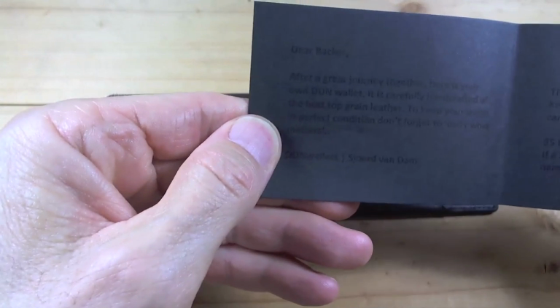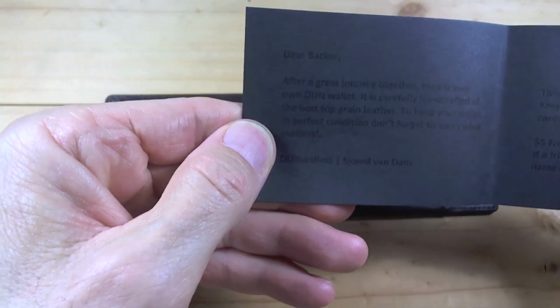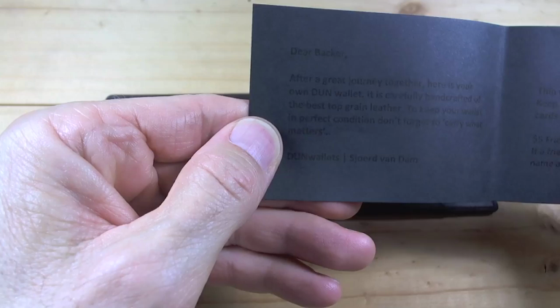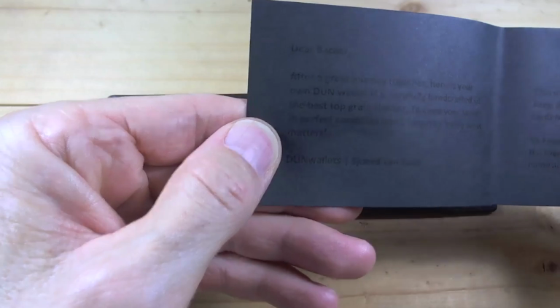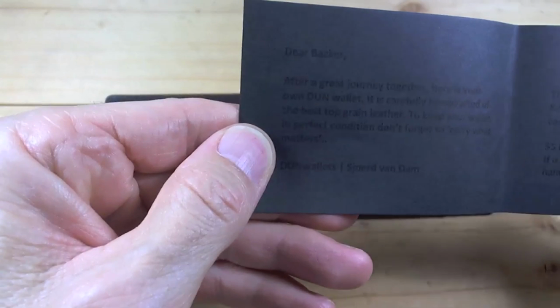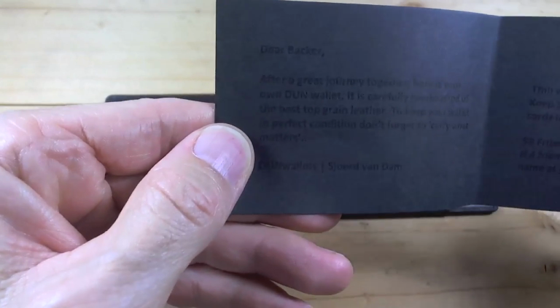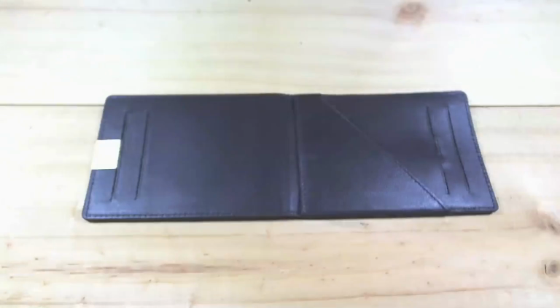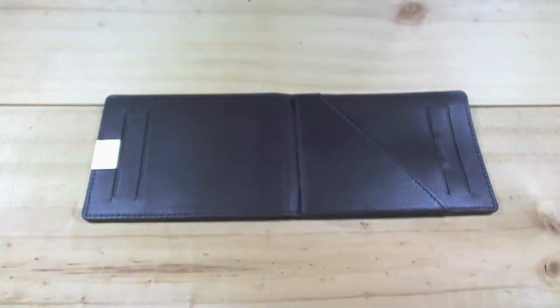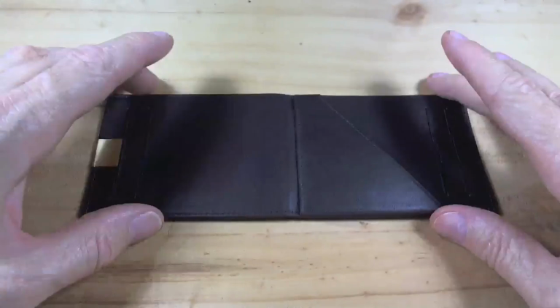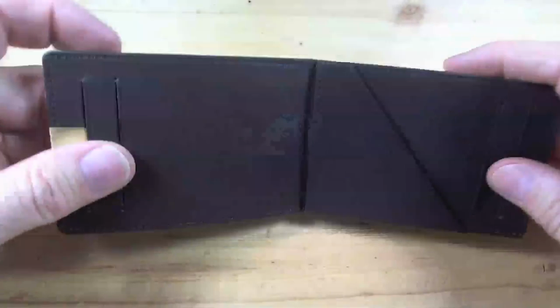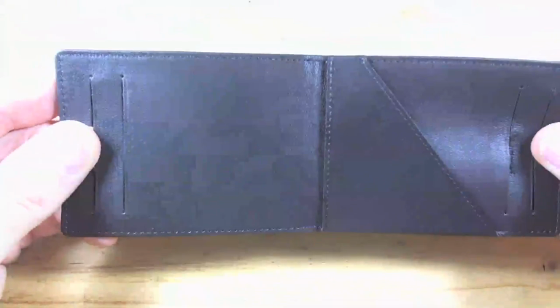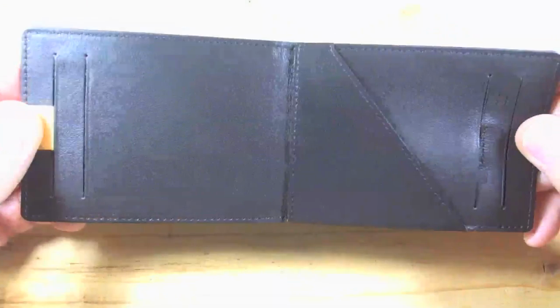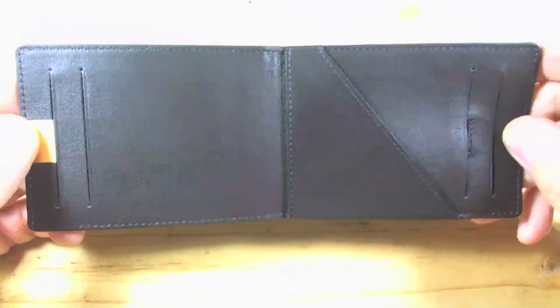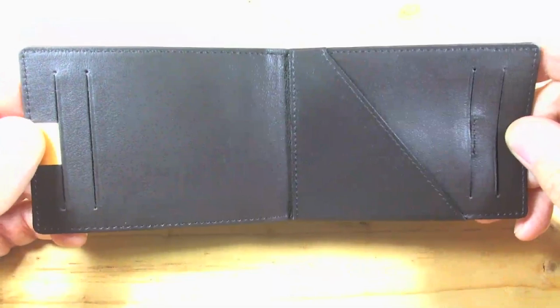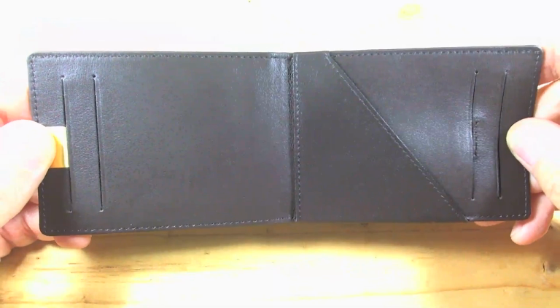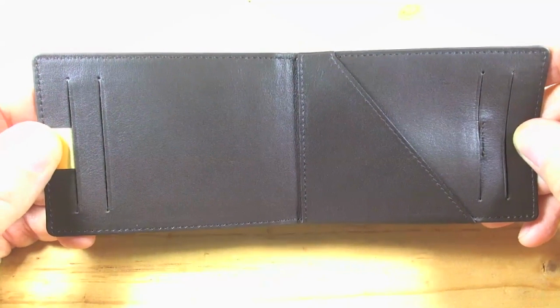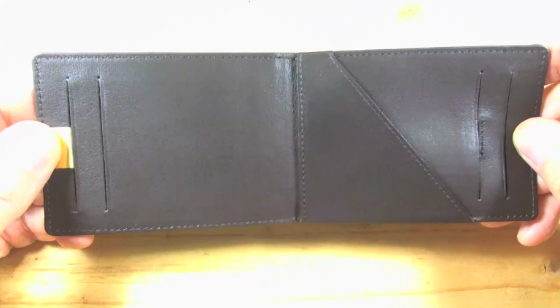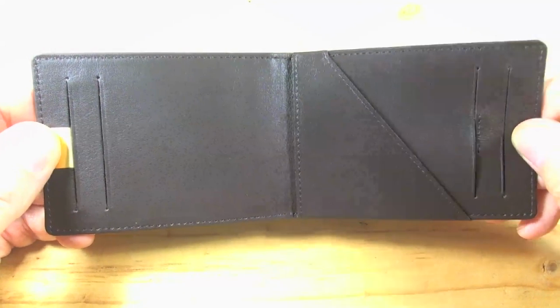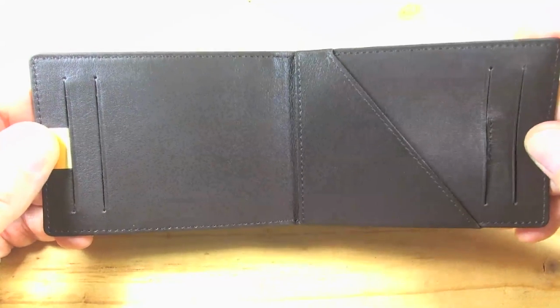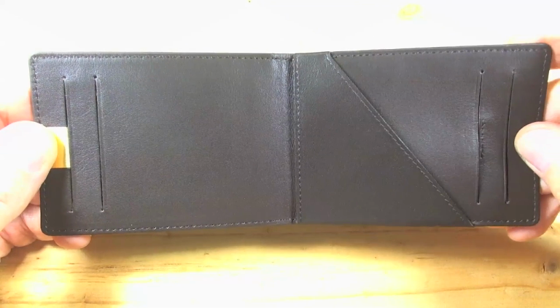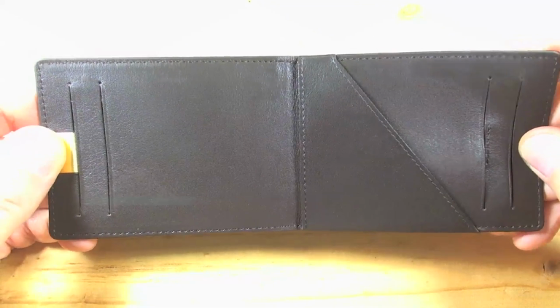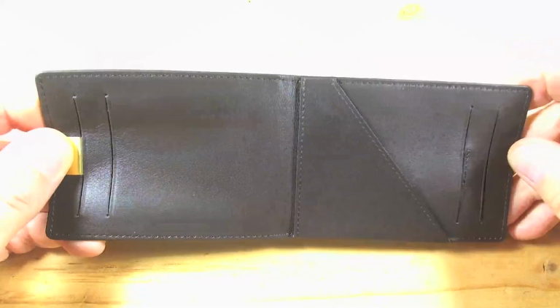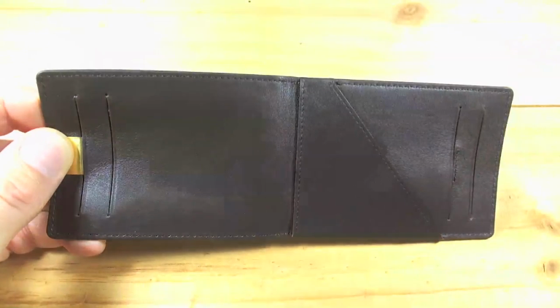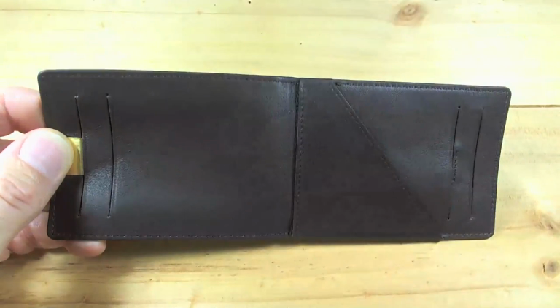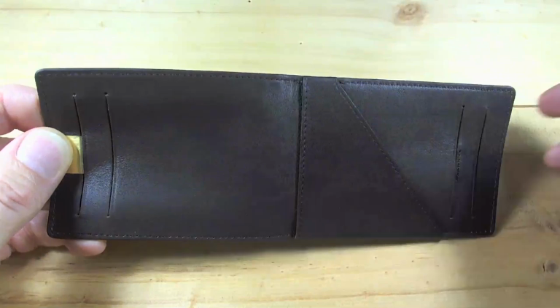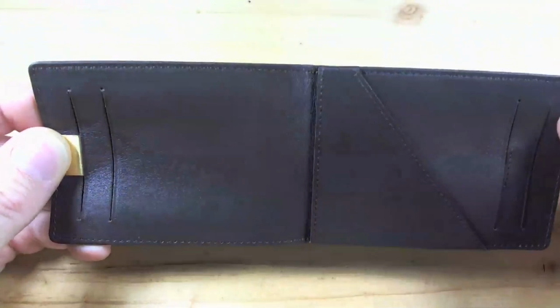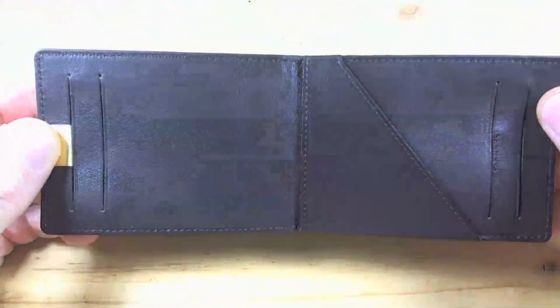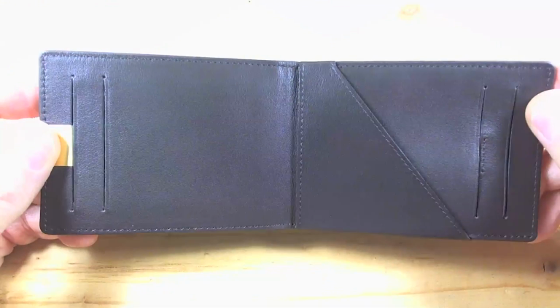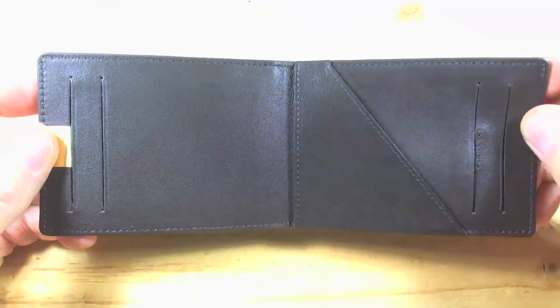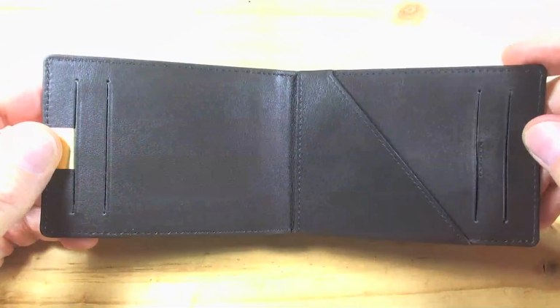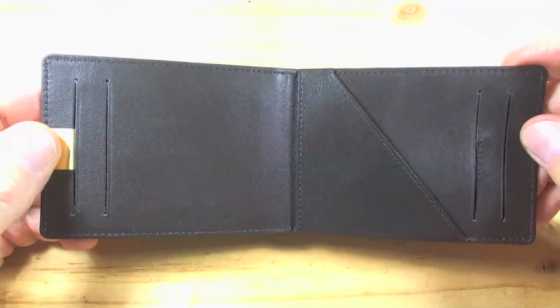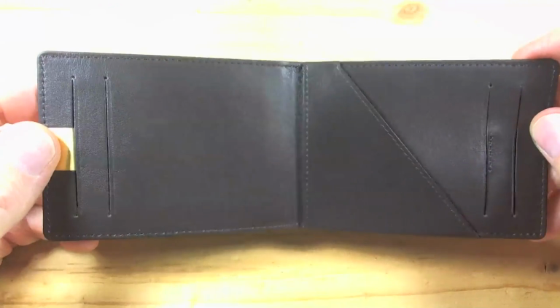Yeah, top grain leather — handcrafted of the best top grain leather. So they're calling it top grain leather and I'm calling it good enough. It does not smell like cheap leather. It does not smell like real rich leather, but it does smell like leather. So that's a good thing on a Kickstarter project.